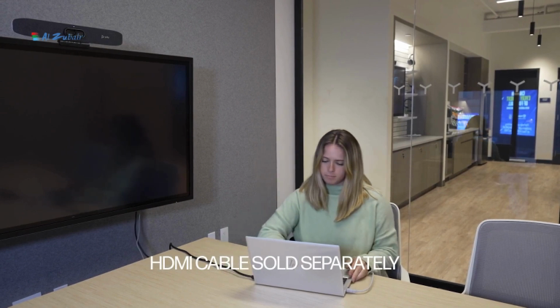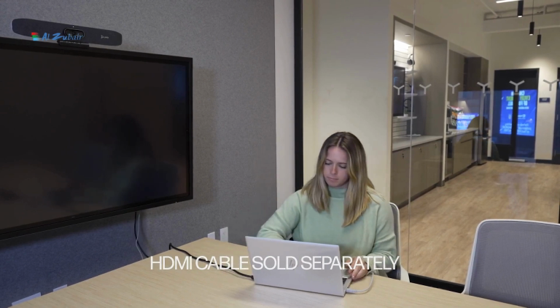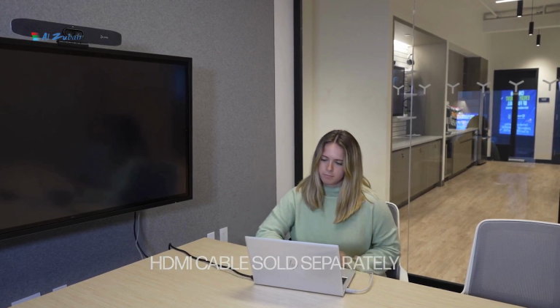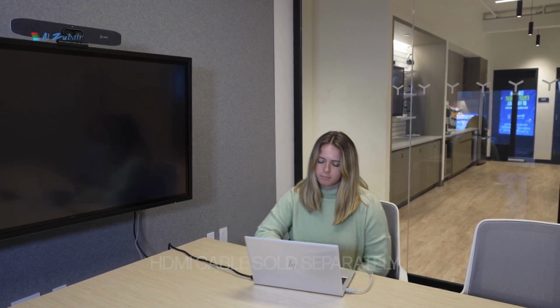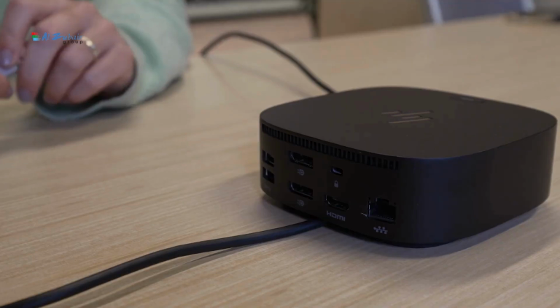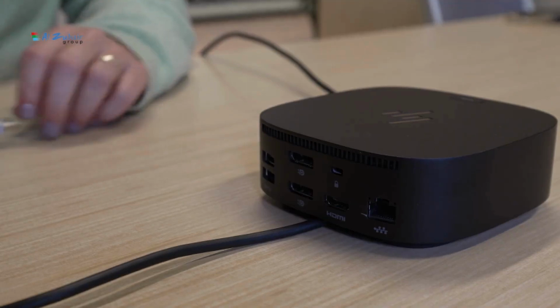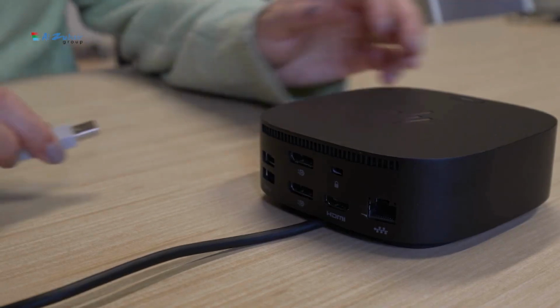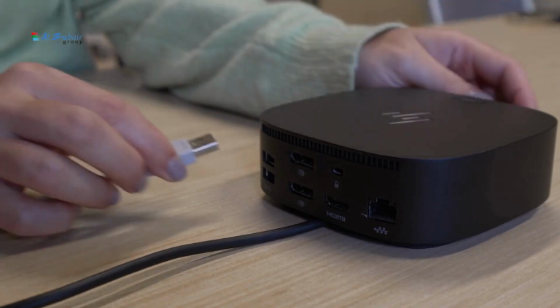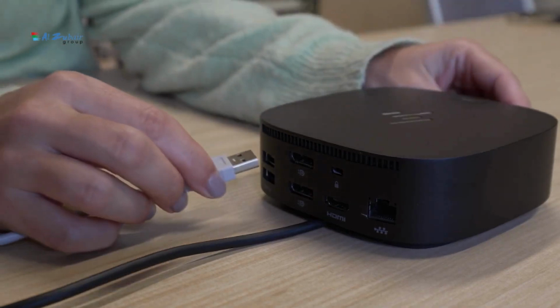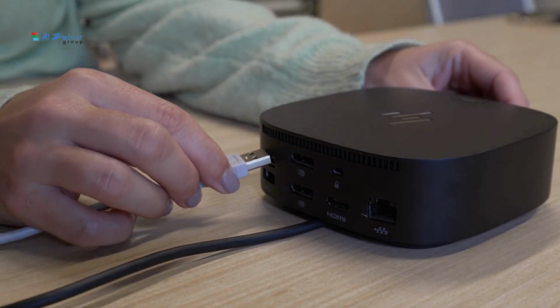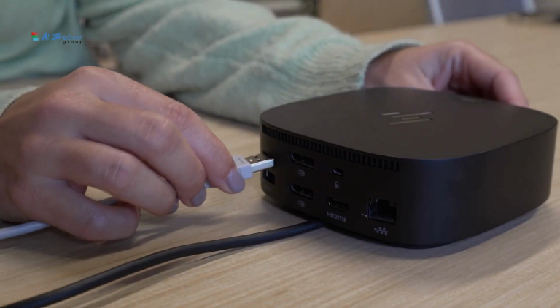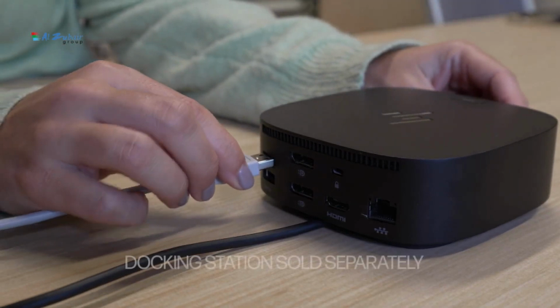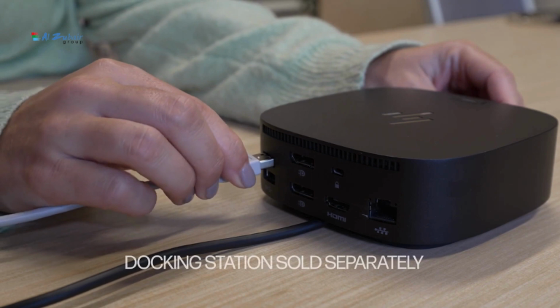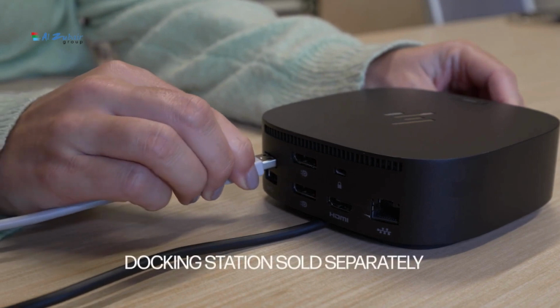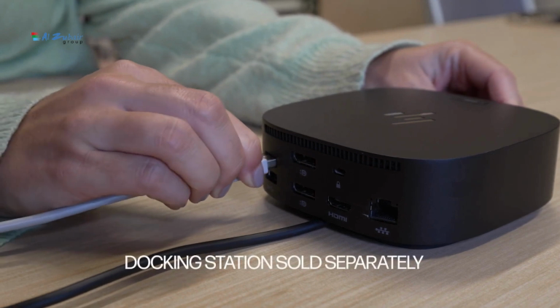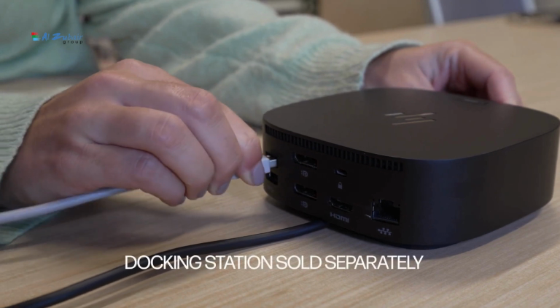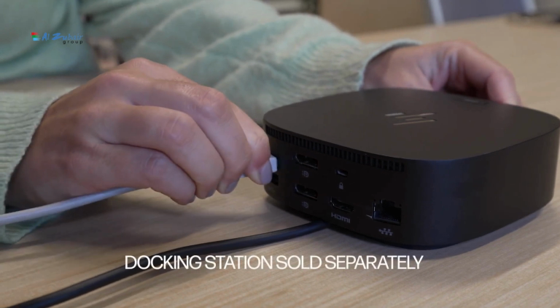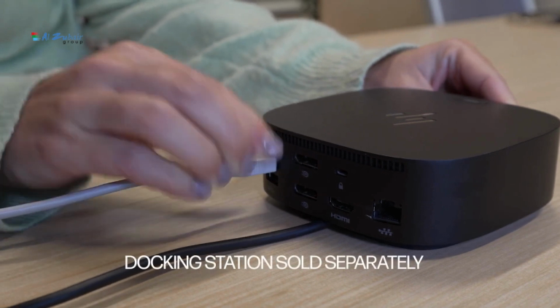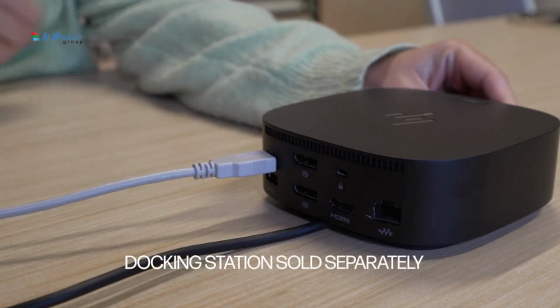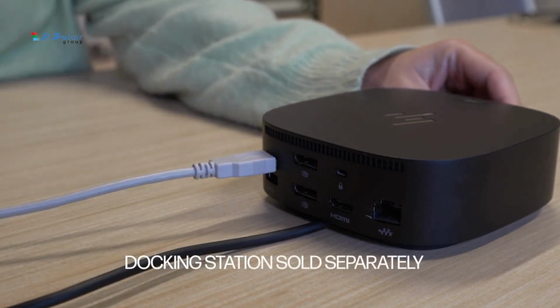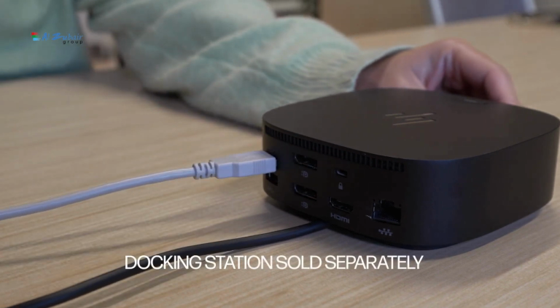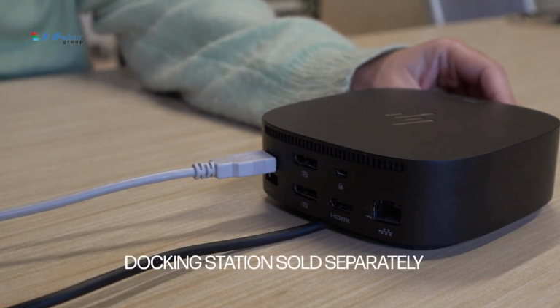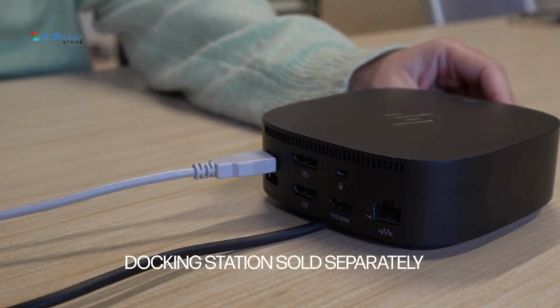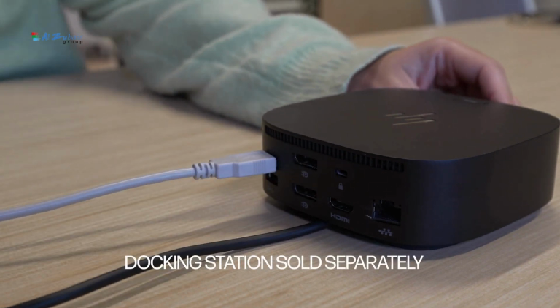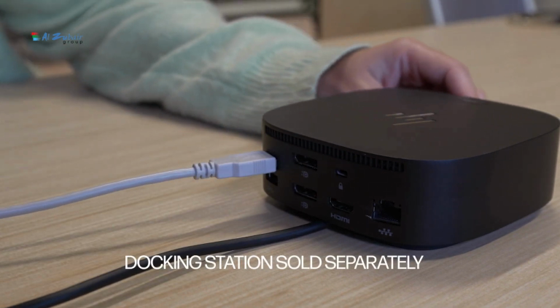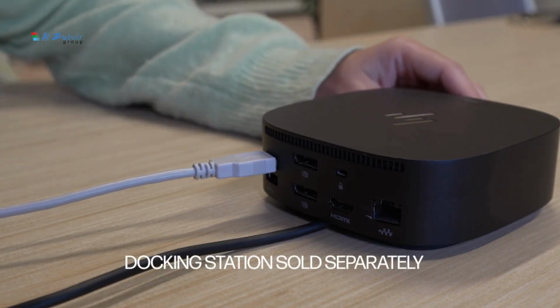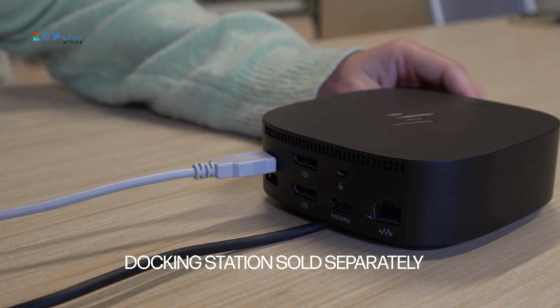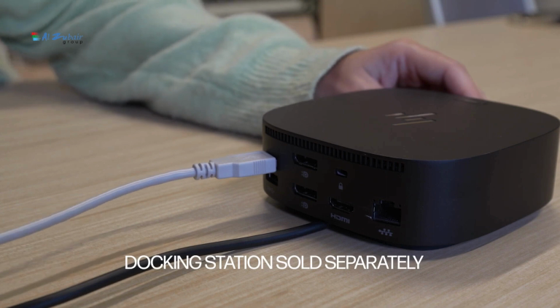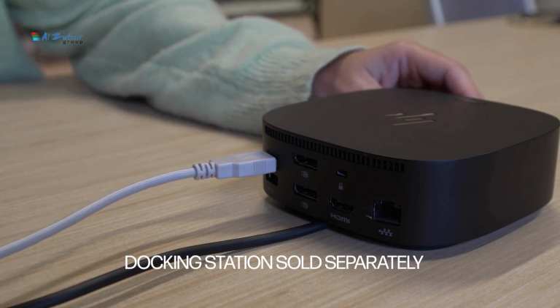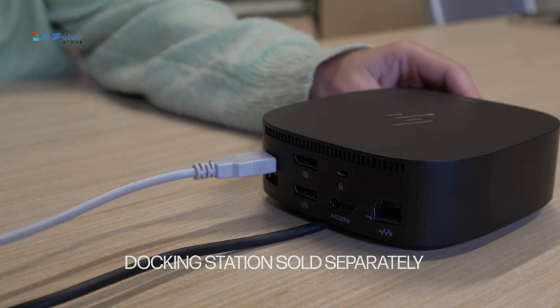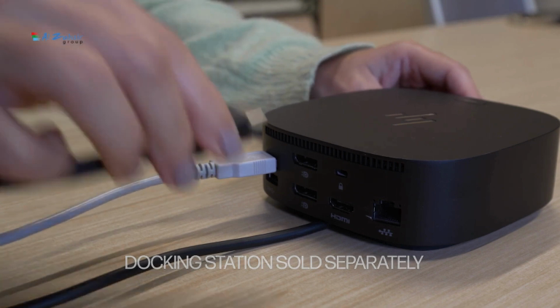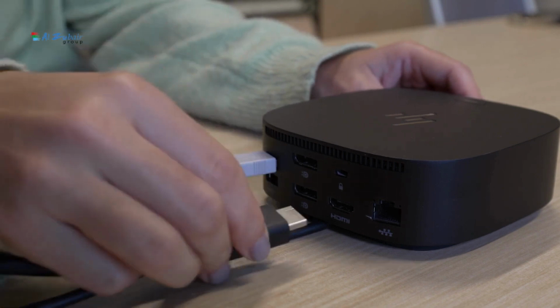Remember, you'll also need an HDMI cable running from the display to connect to the user's laptop. For the easiest user experience, add a dock to your setup and connect the USB cable from the Studio R30 and the HDMI cable from your display into the dock.